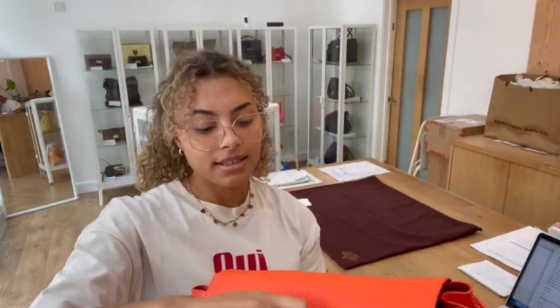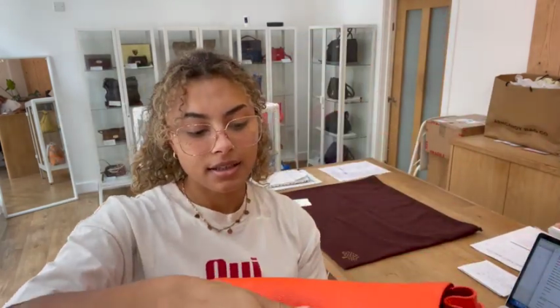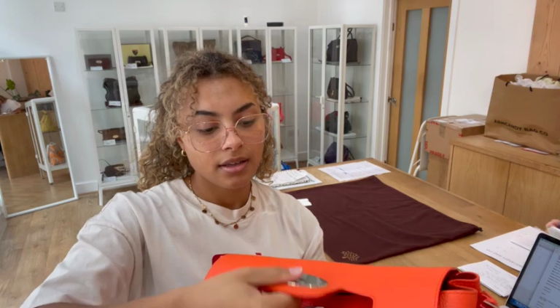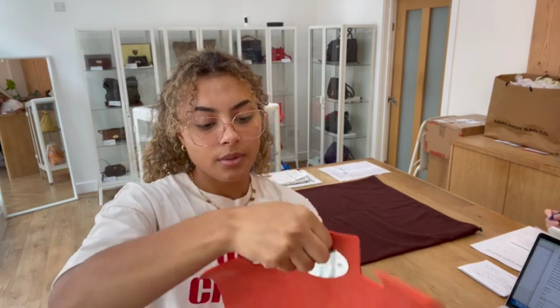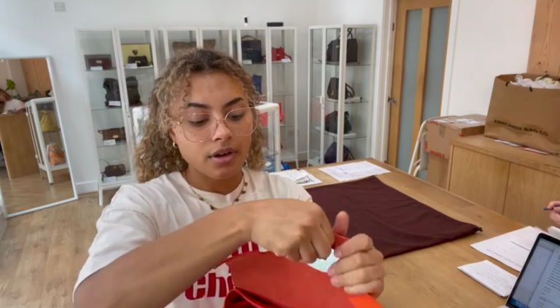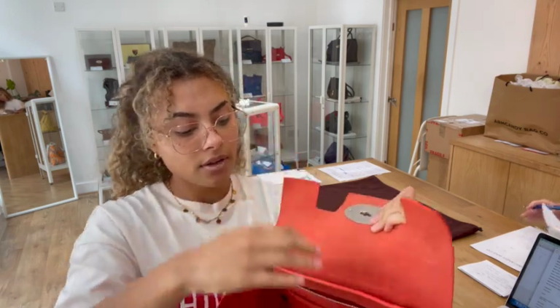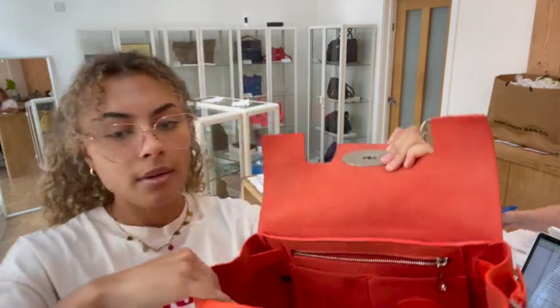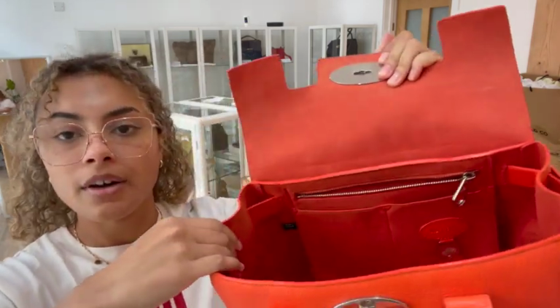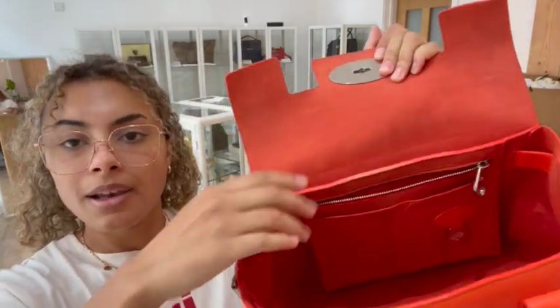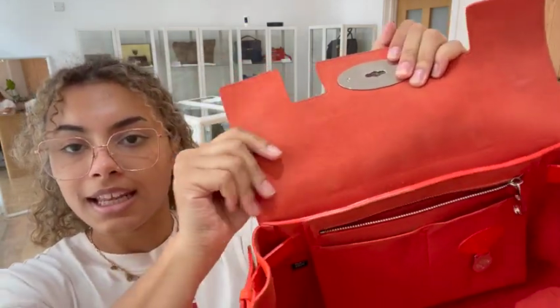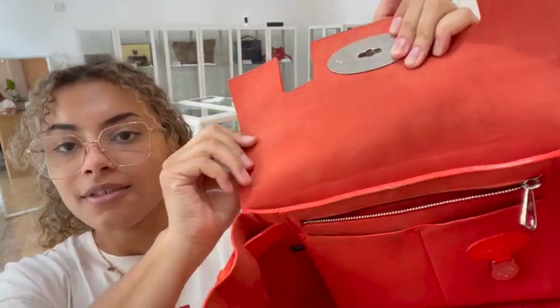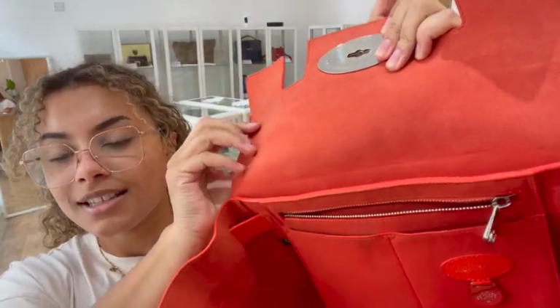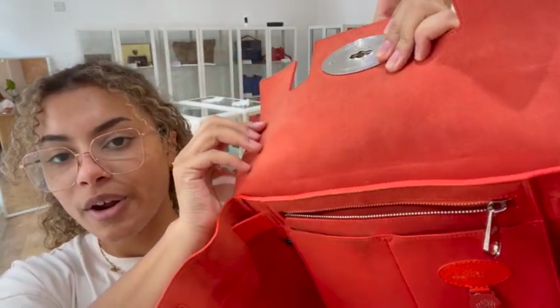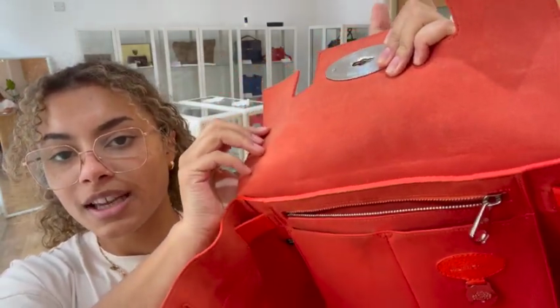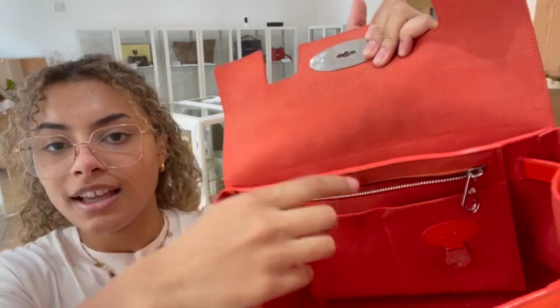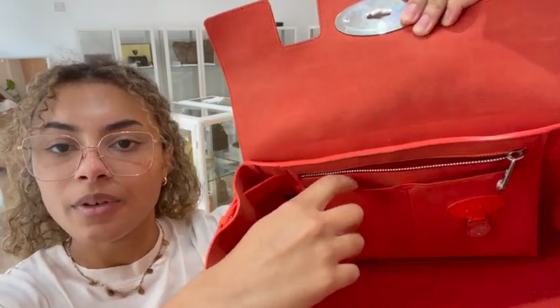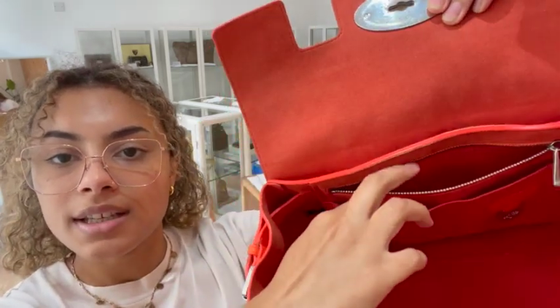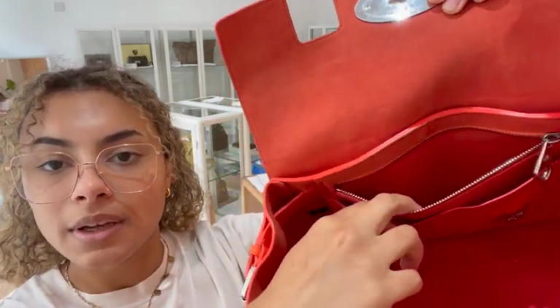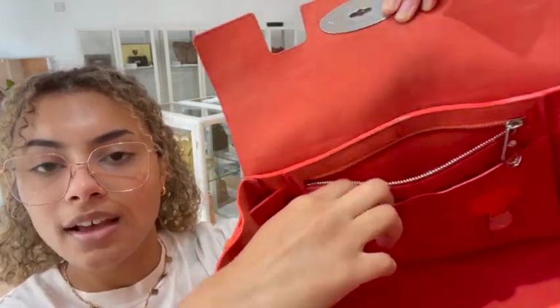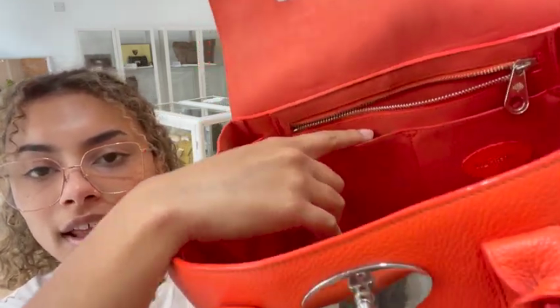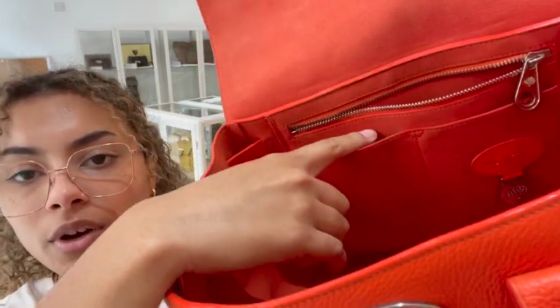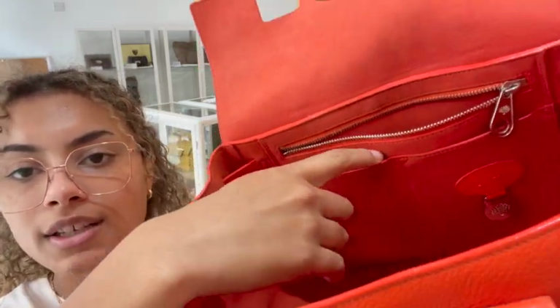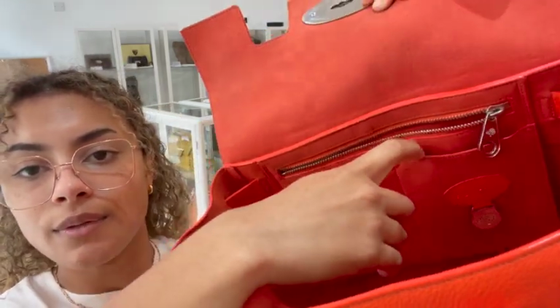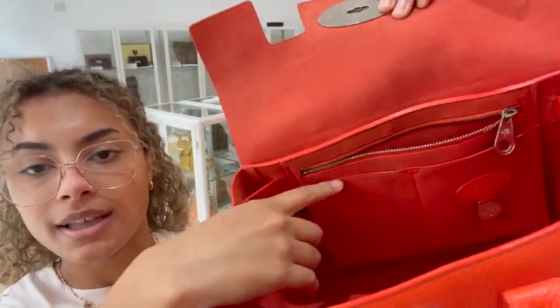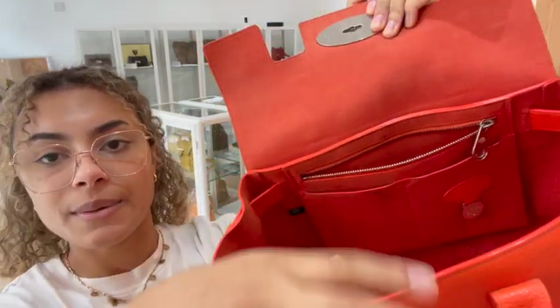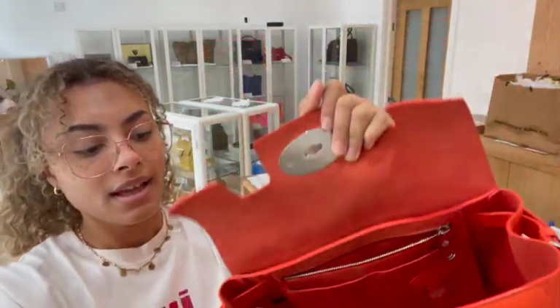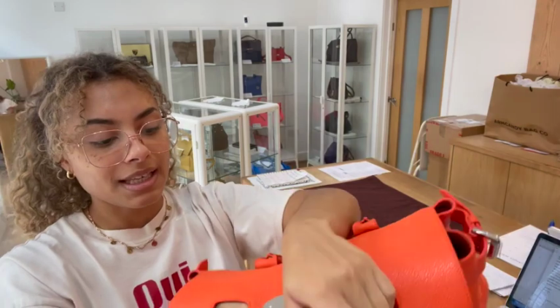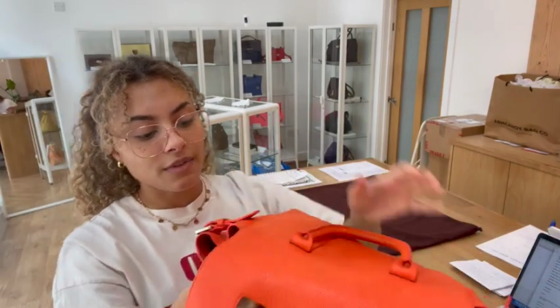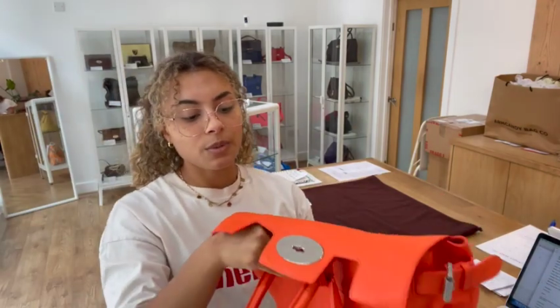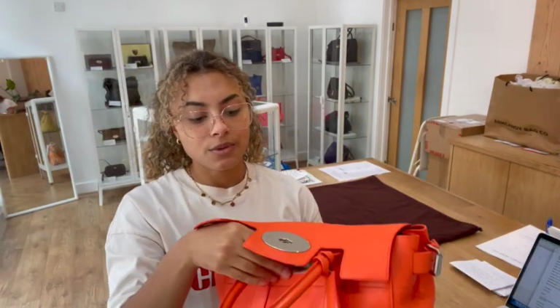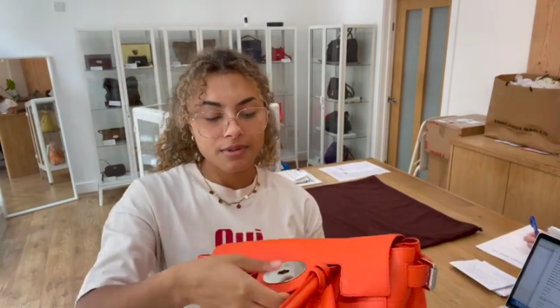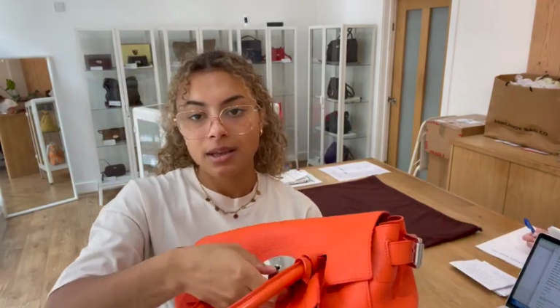Inside we have got microfiber lining — again a really nice bright orange colour — and we've got one zipped pocket here and then you've got another two flat pockets as well. The condition we've called good all around.